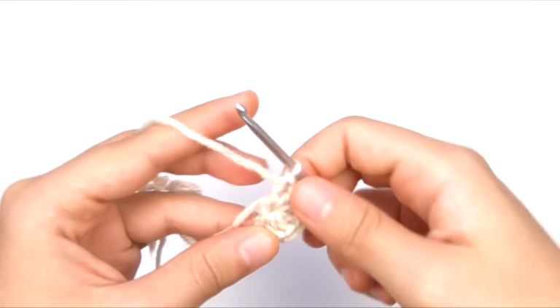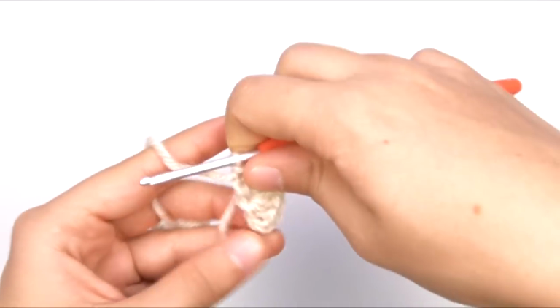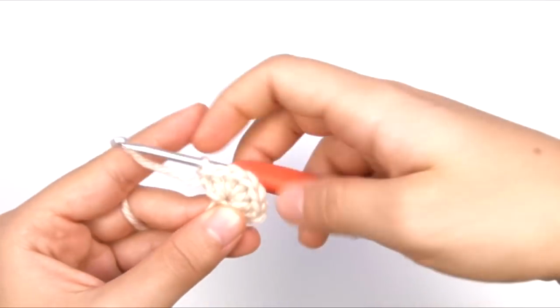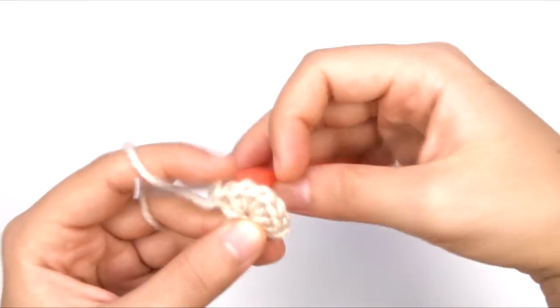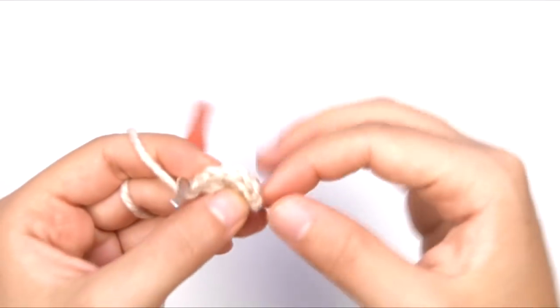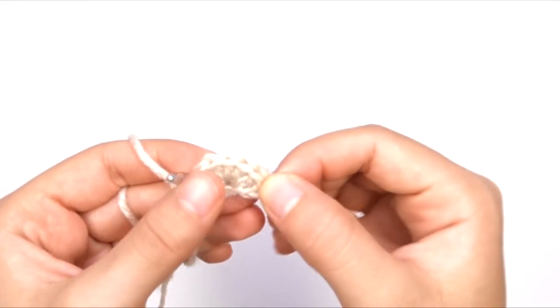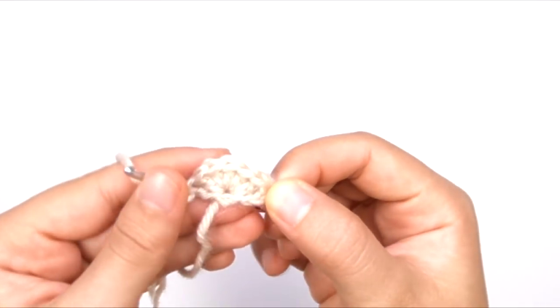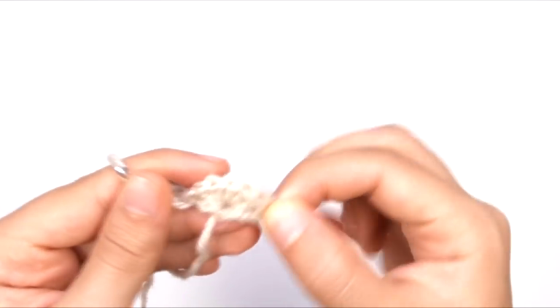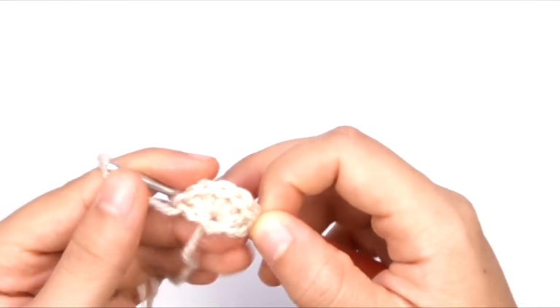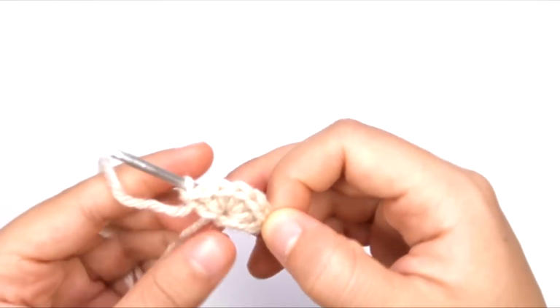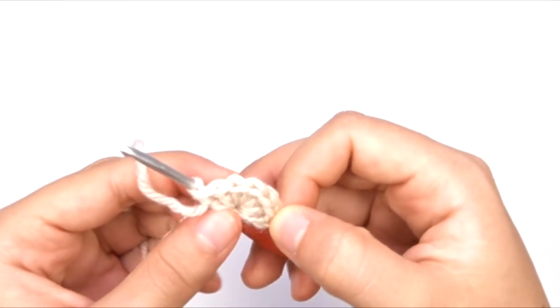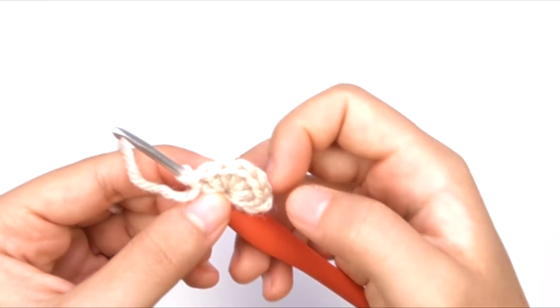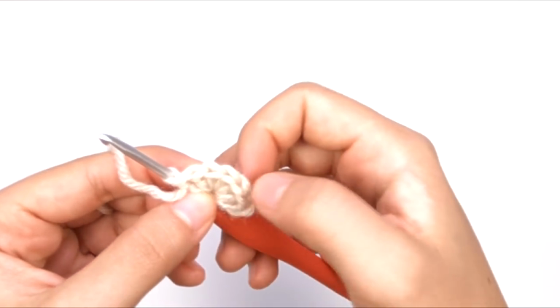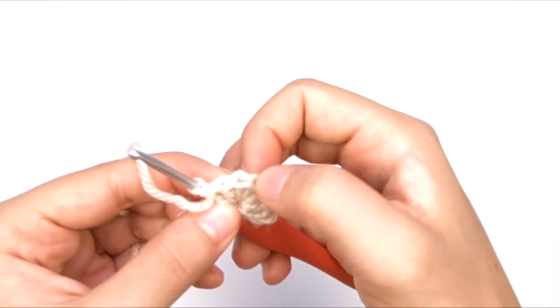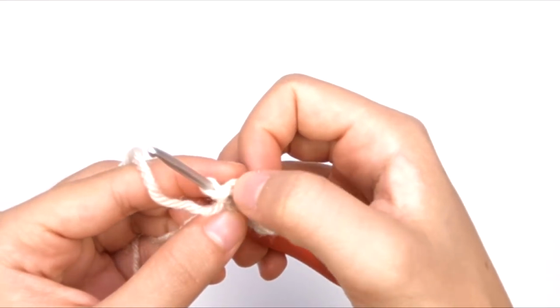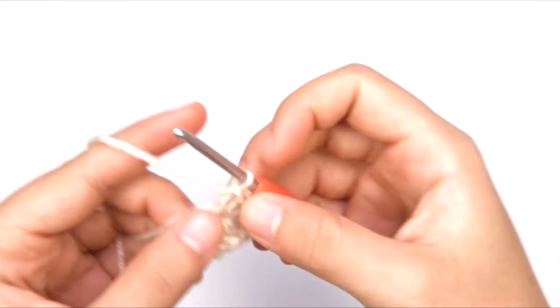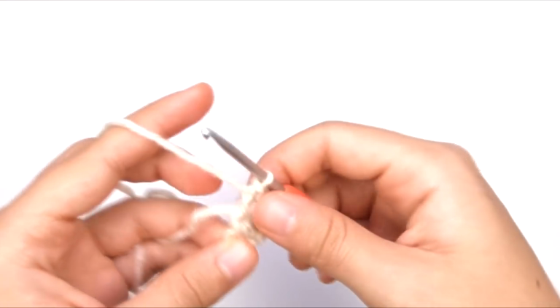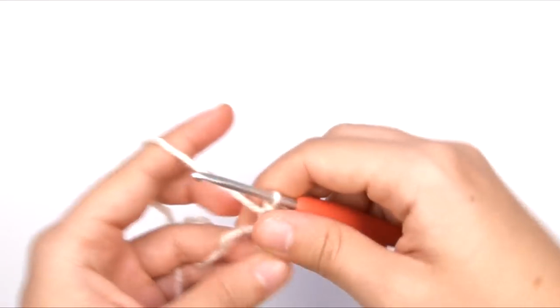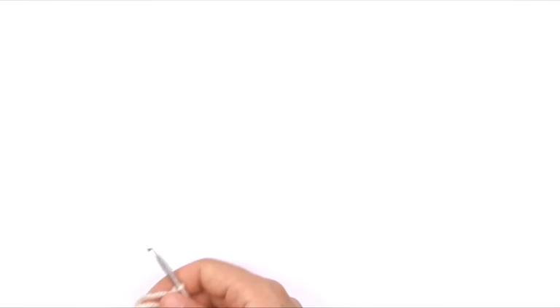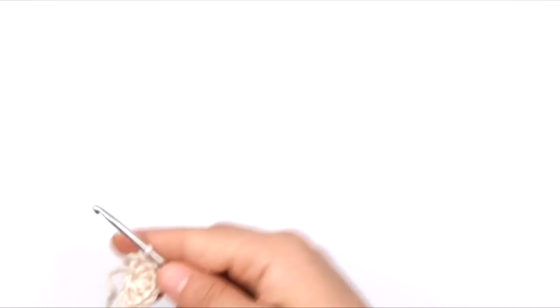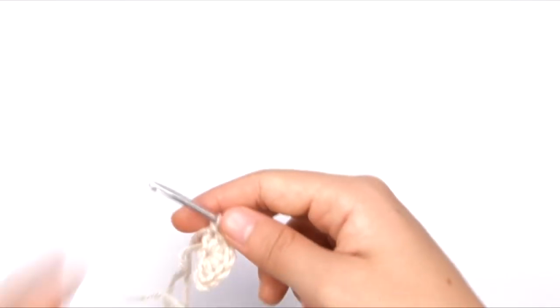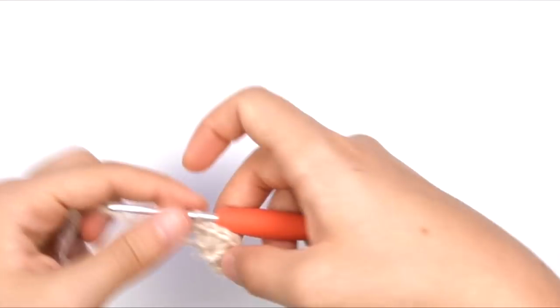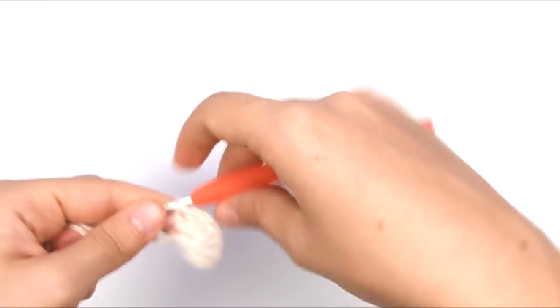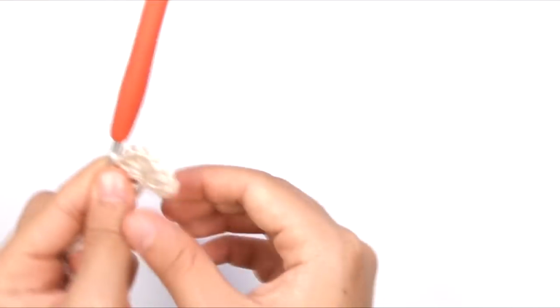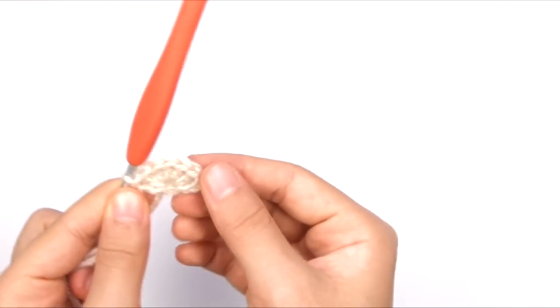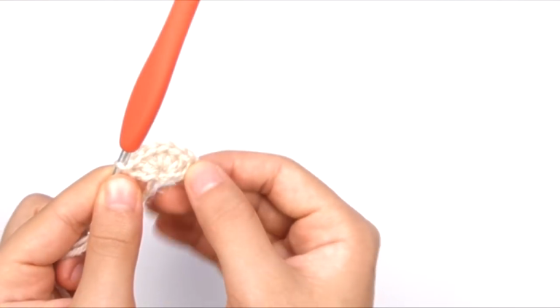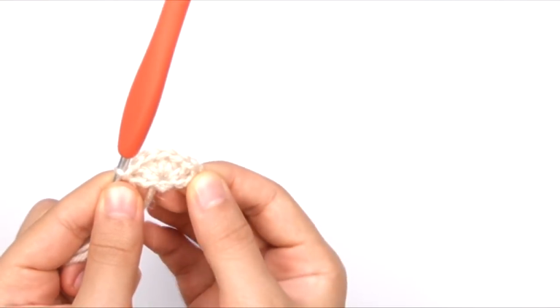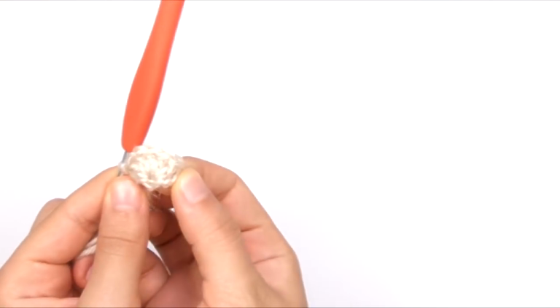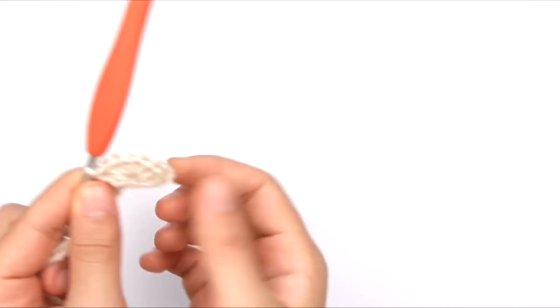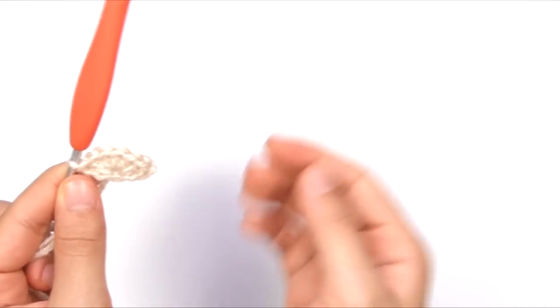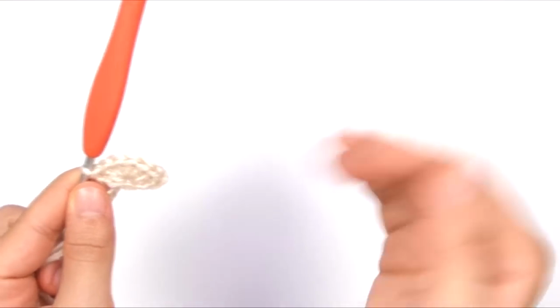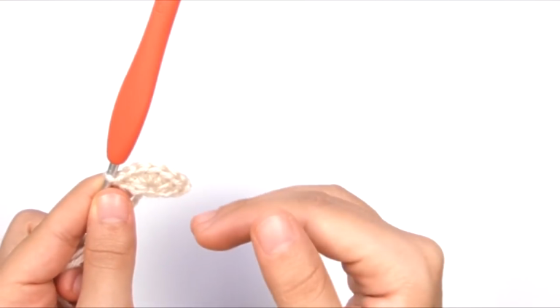So that is our first row. We have three chains right here, which counts as one stitch, then we have one, two, three, four, five, six double crochet. And this is going to make a little half-circle shape that we're going to be using to join our seashell into.